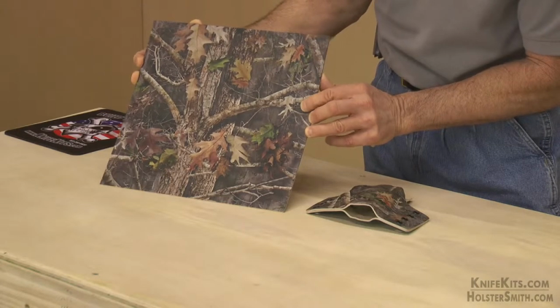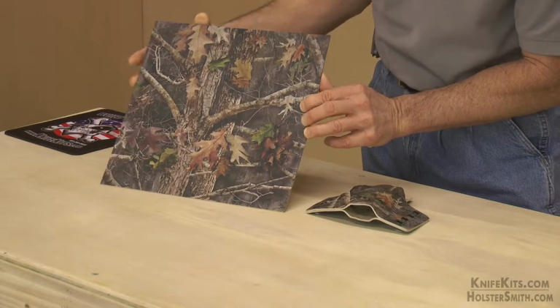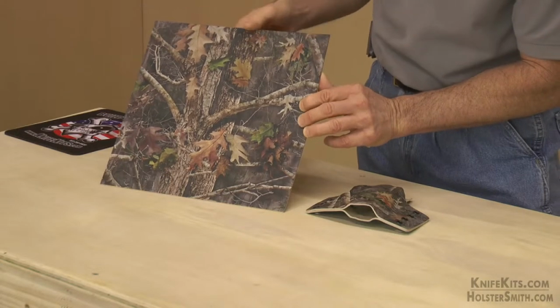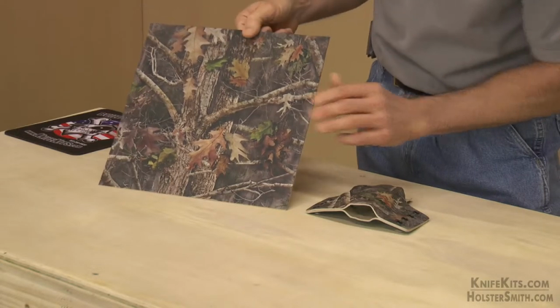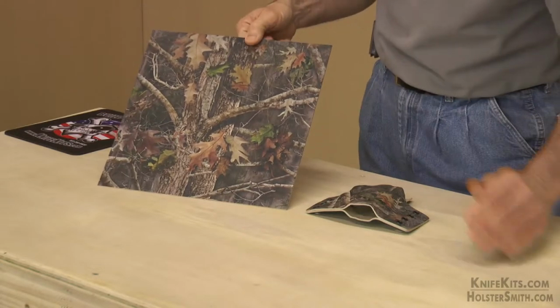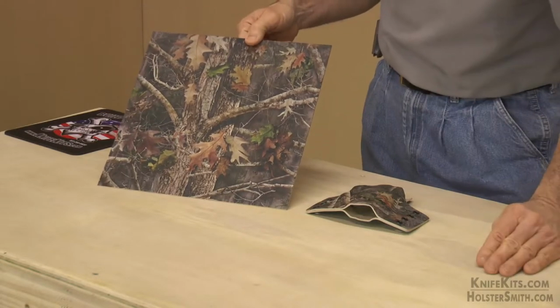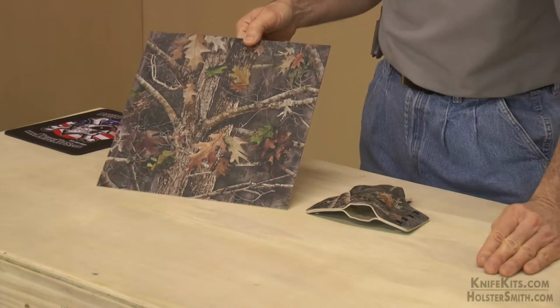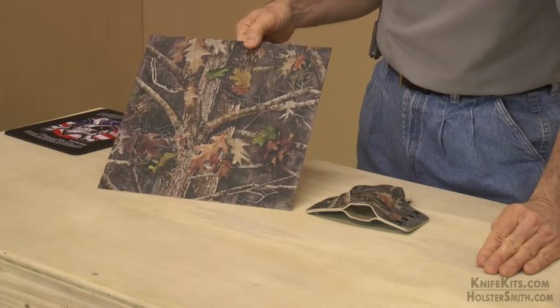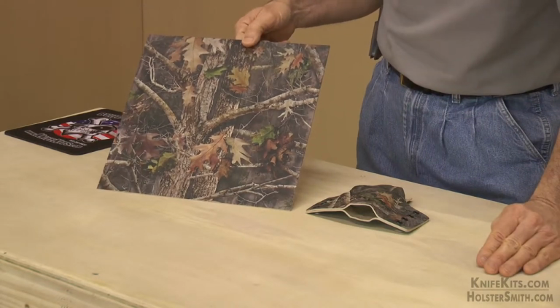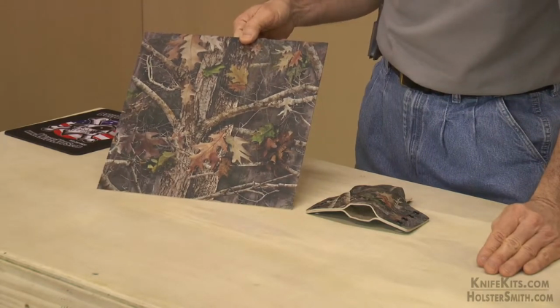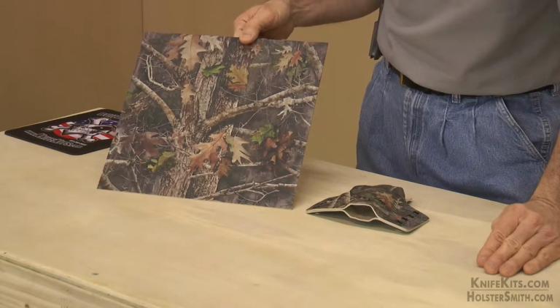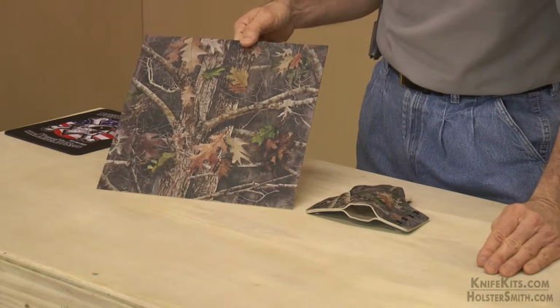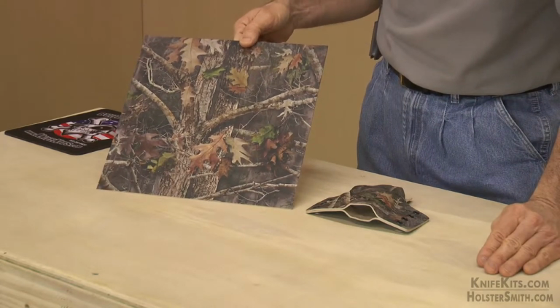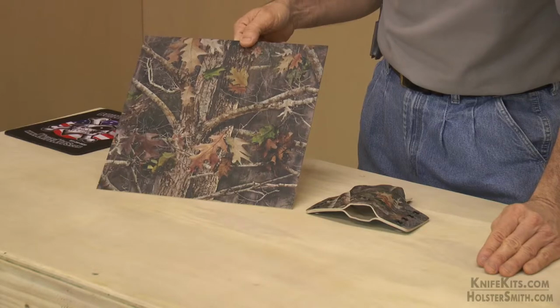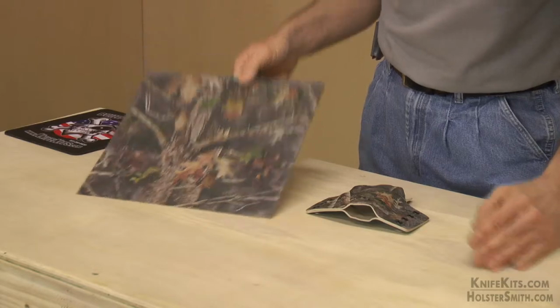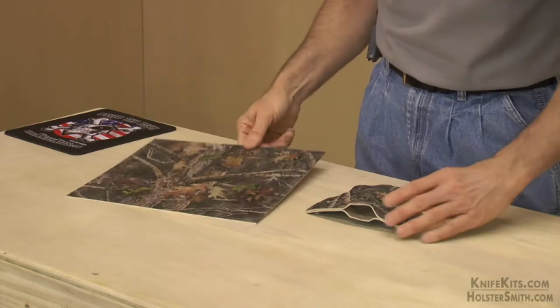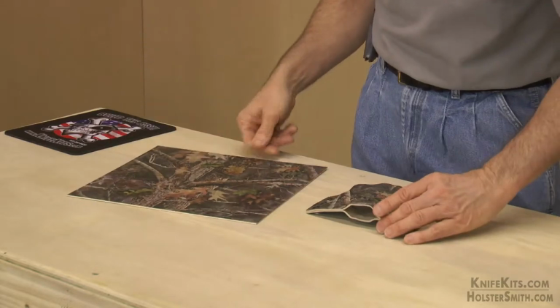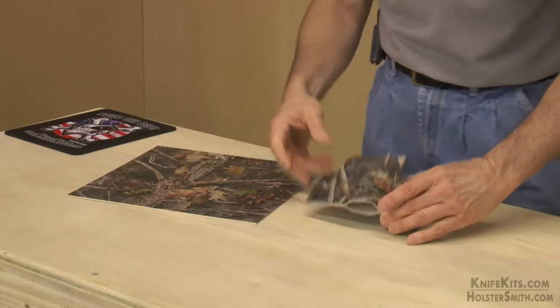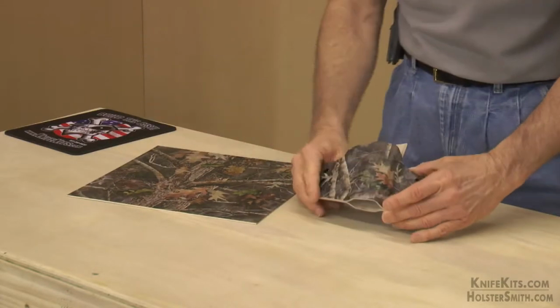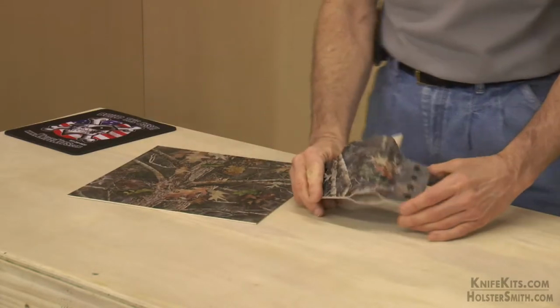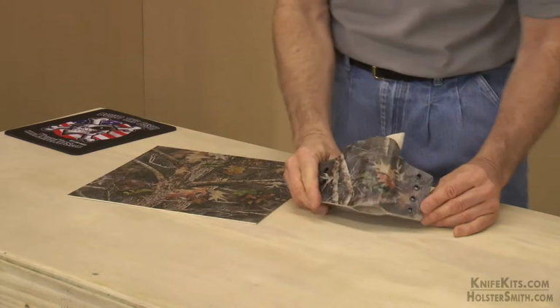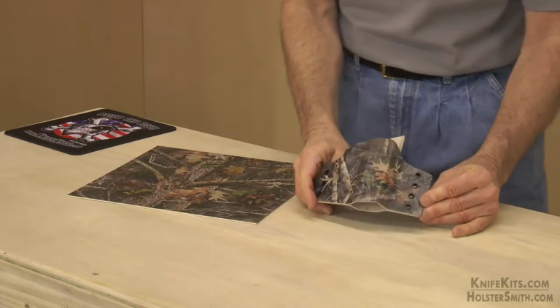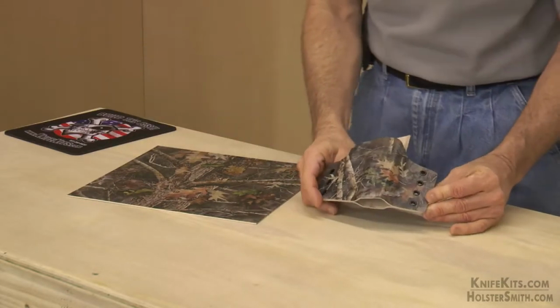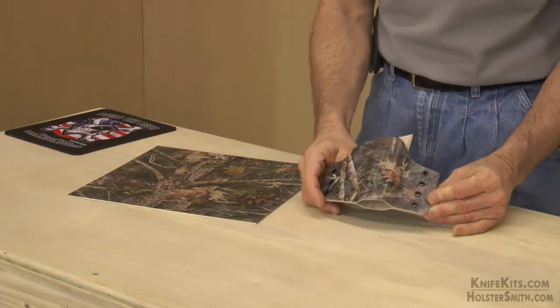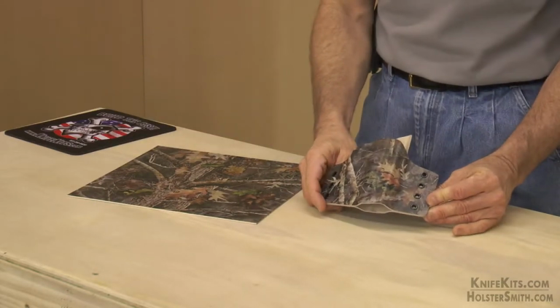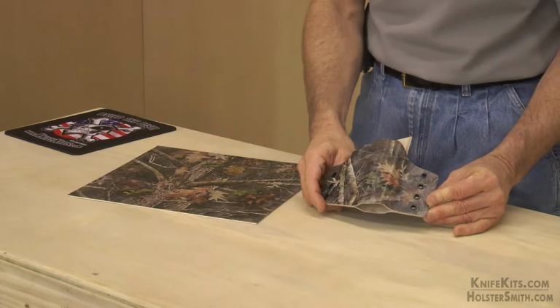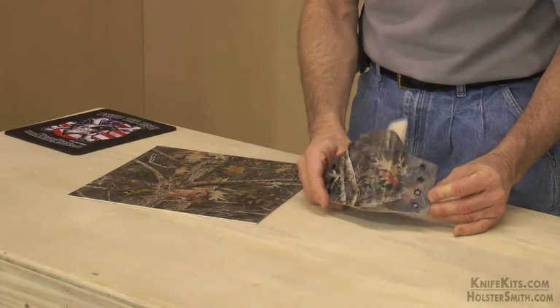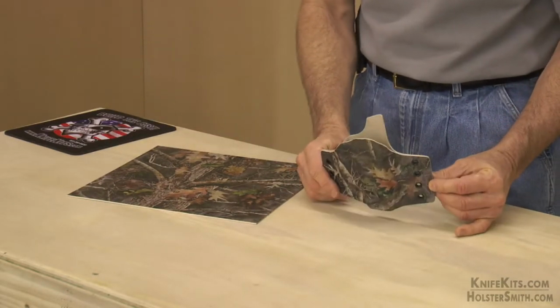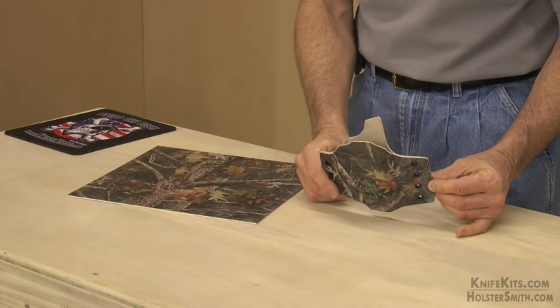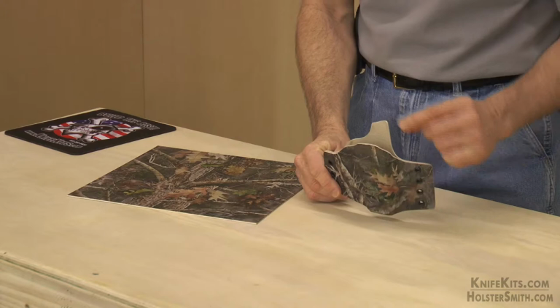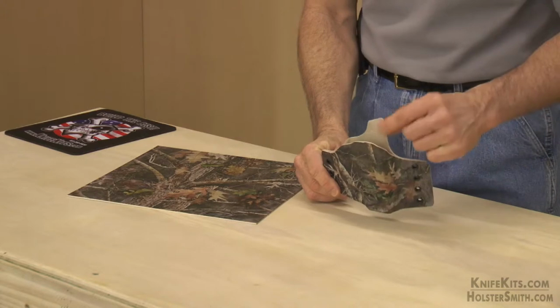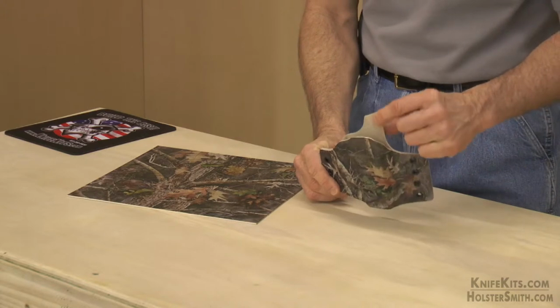This is done on our 3D infused print line, done on a standard Kydex cell smooth sheet with a desert tan backer.